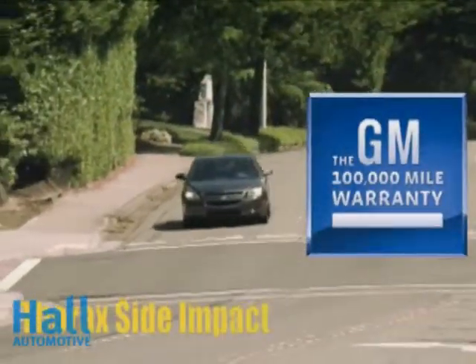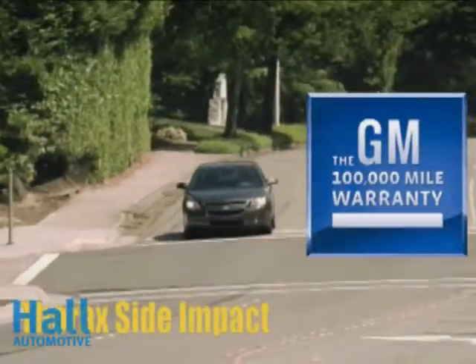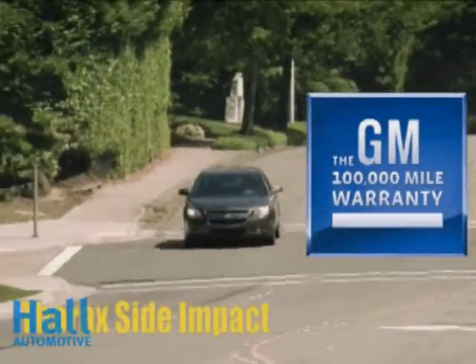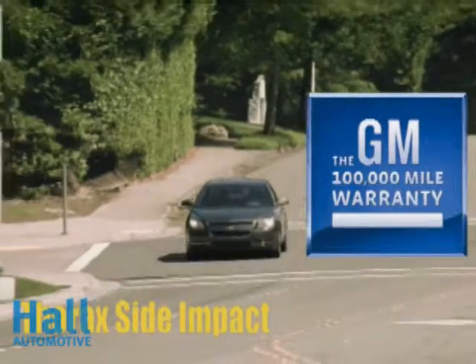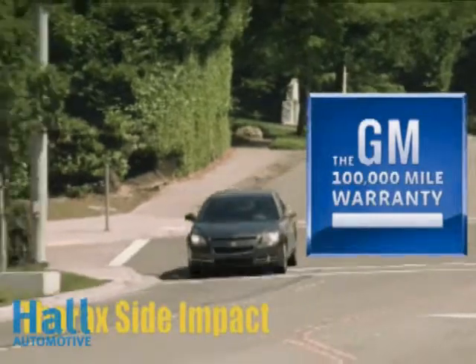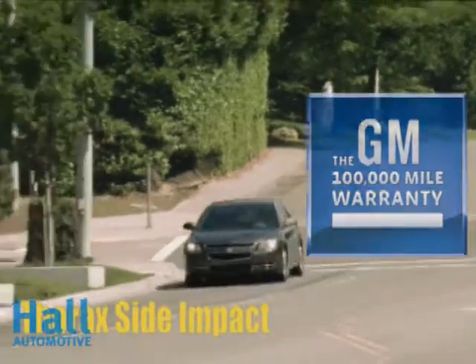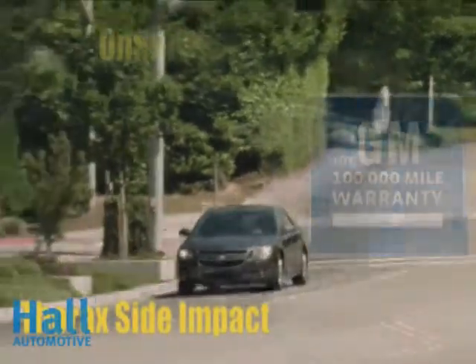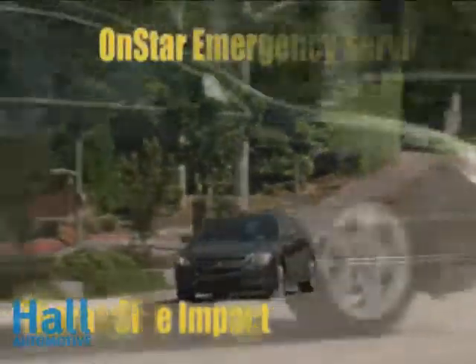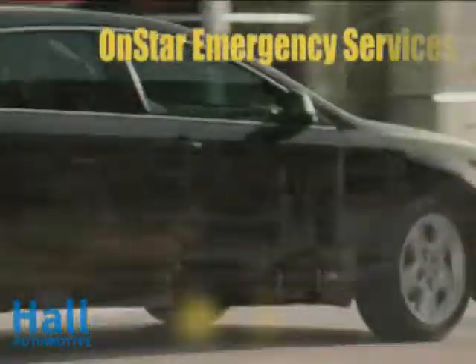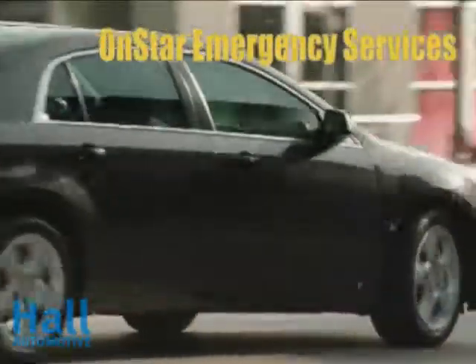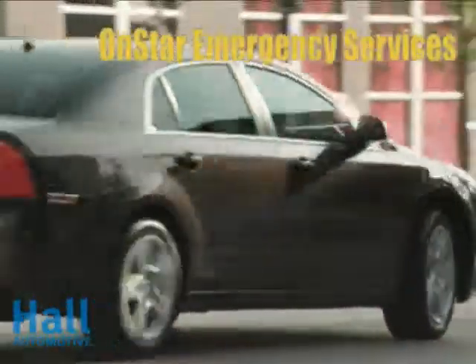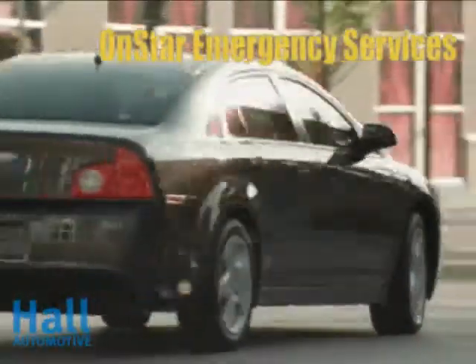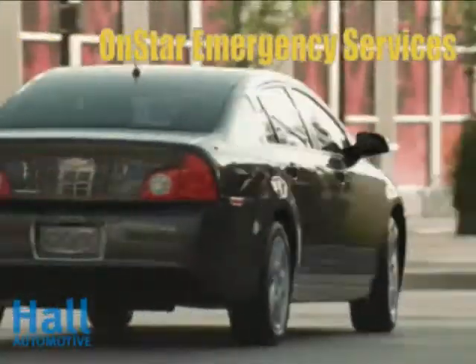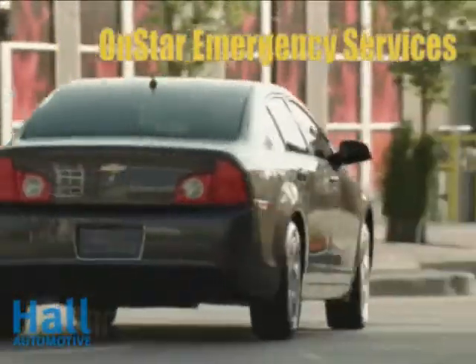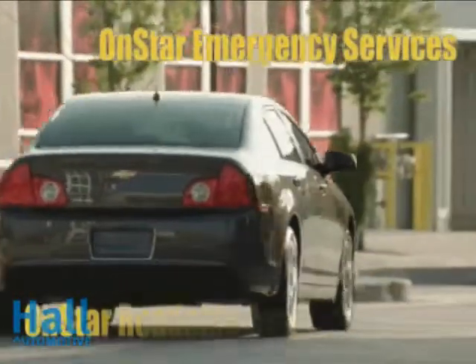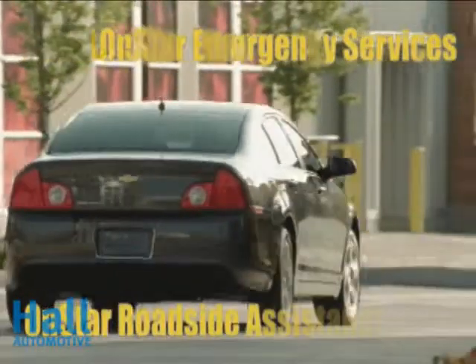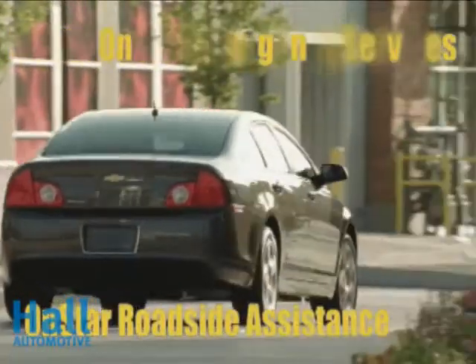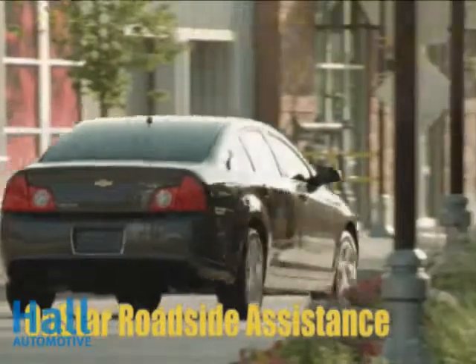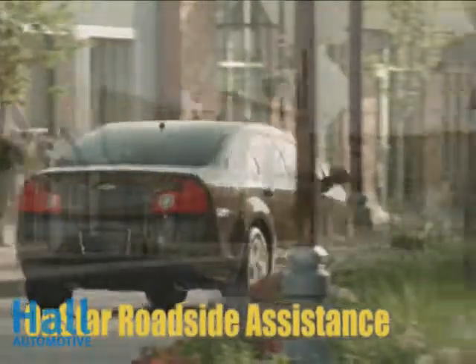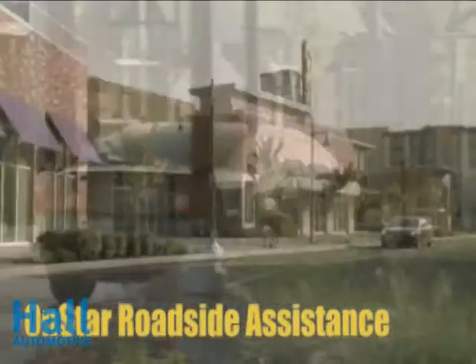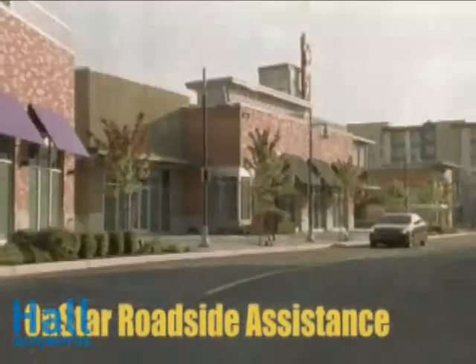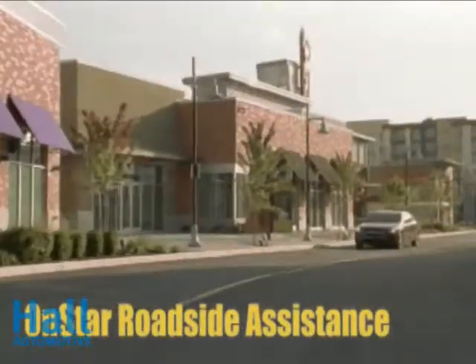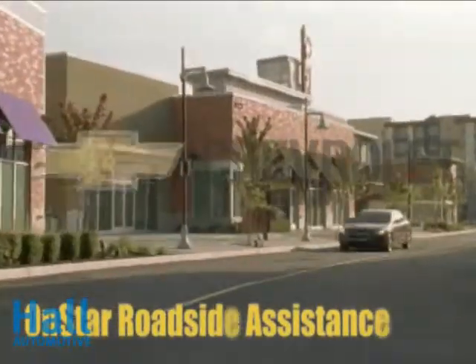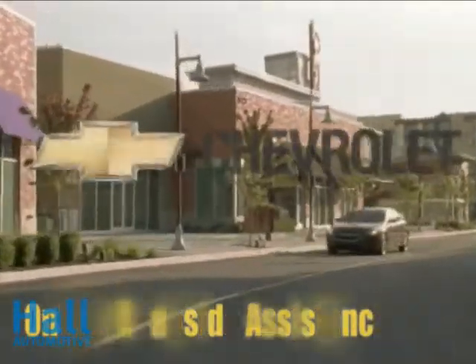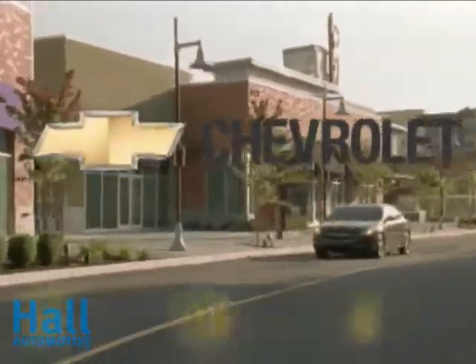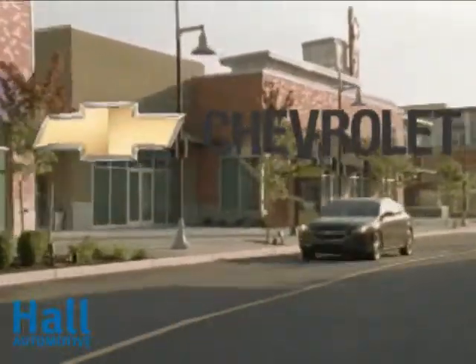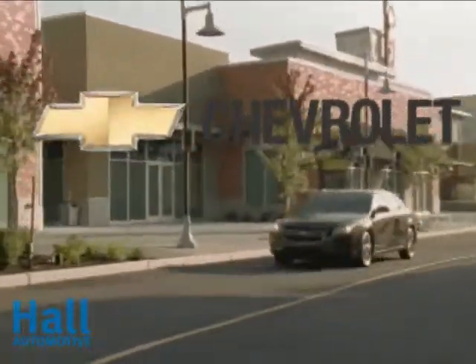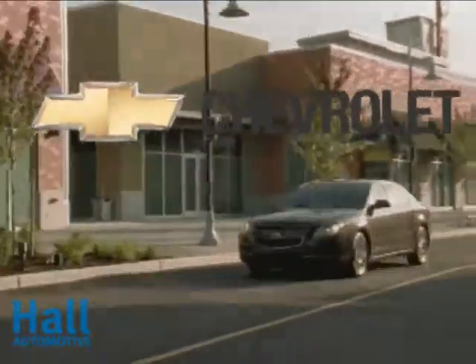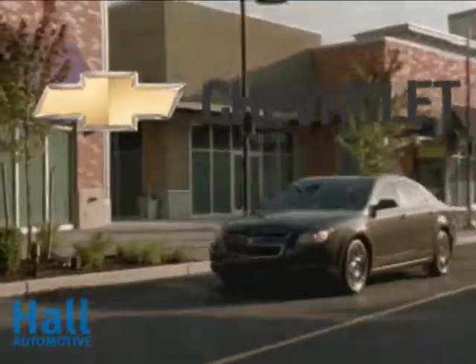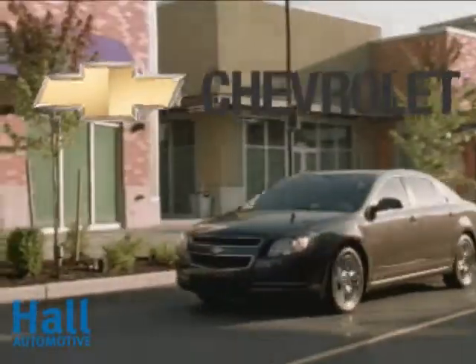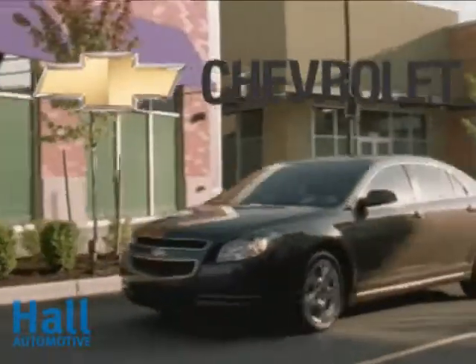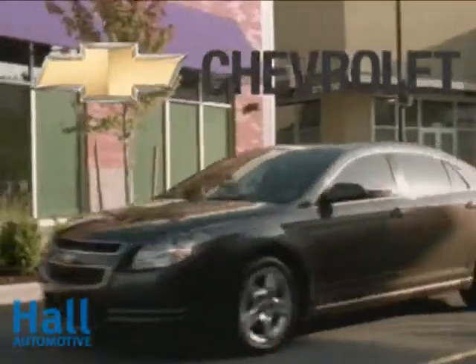The Chevrolet Malibu is backed by the best coverage in America with the Chevy 100,000-mile 5-year transferable powertrain warranty. The 2010 Chevrolet Malibu — more than you'd expect for less than you'd expect.